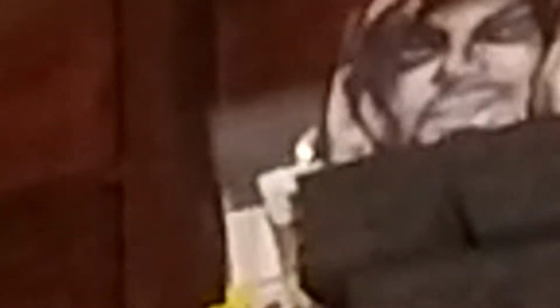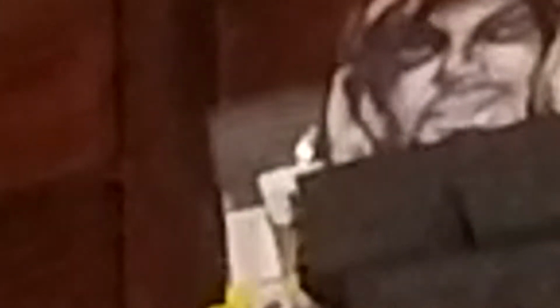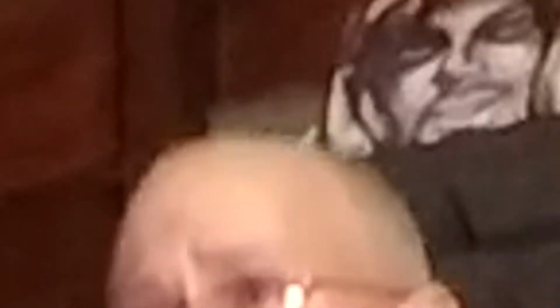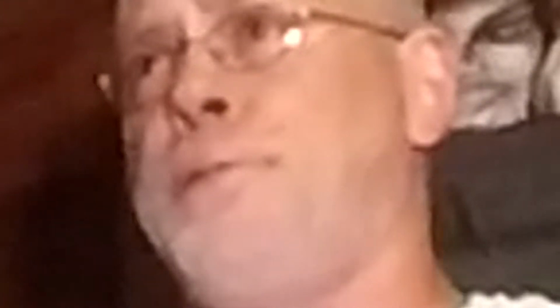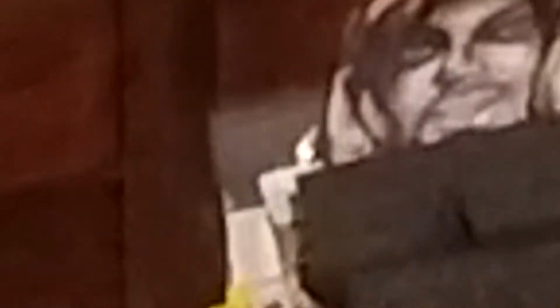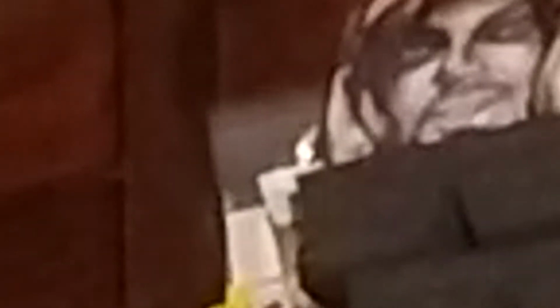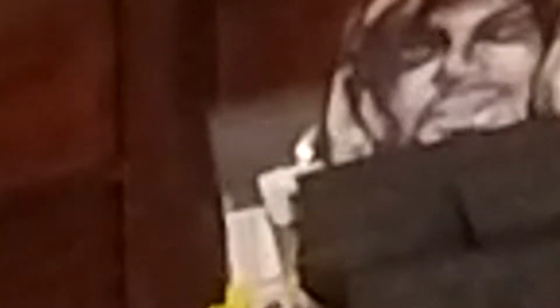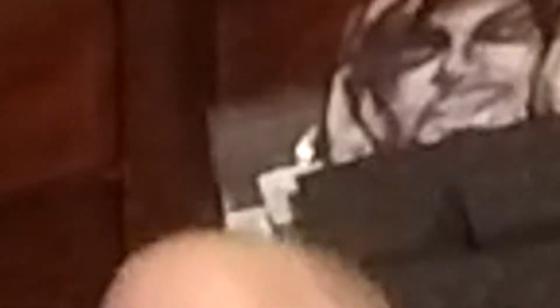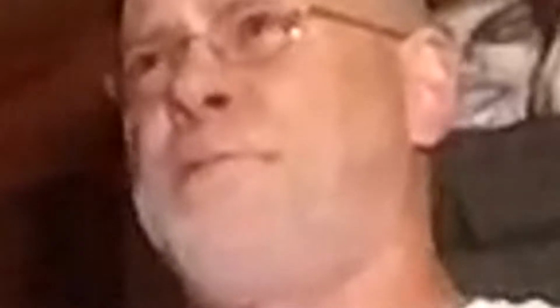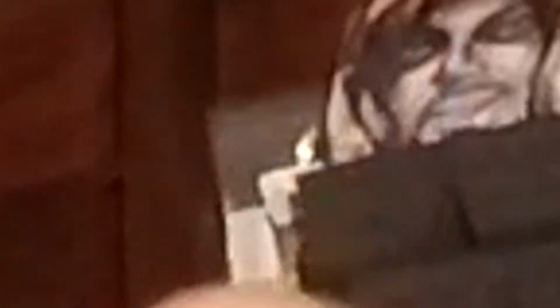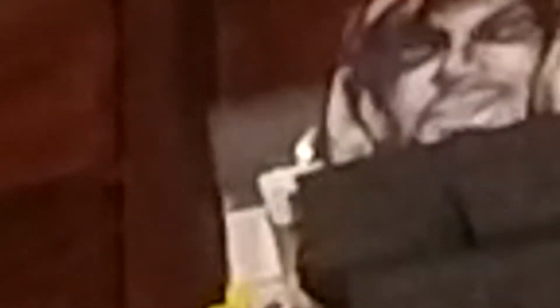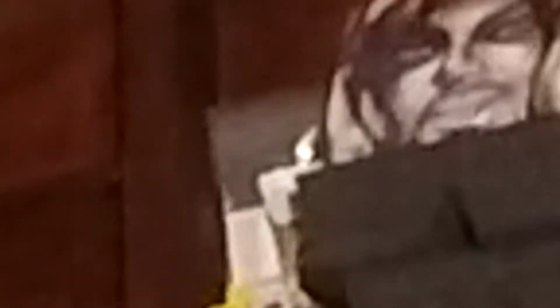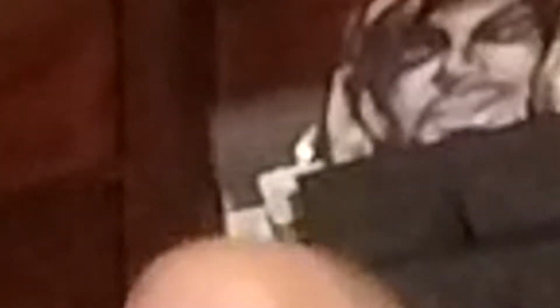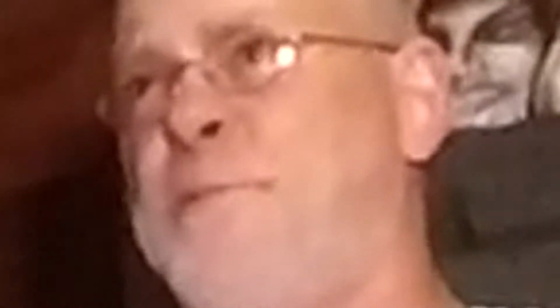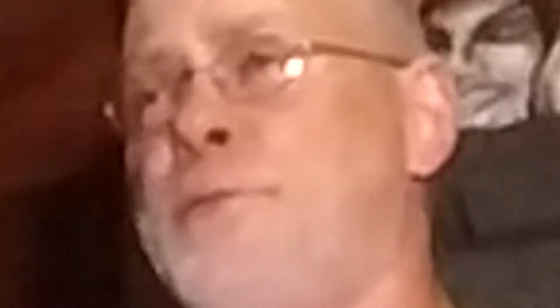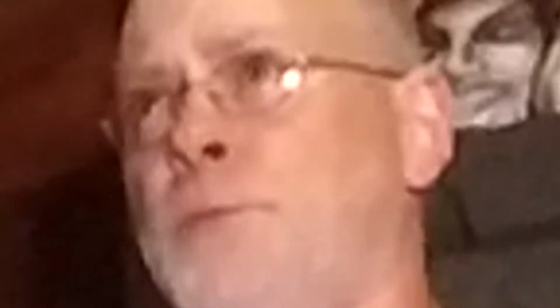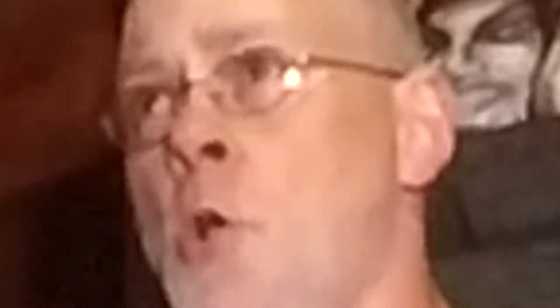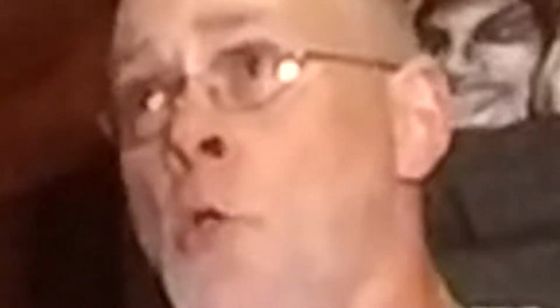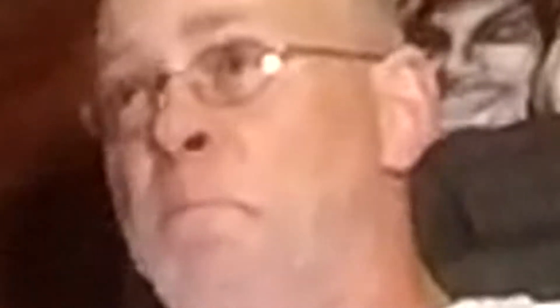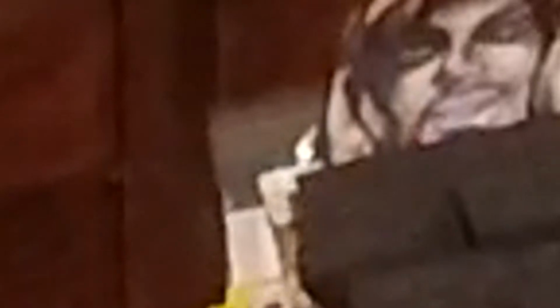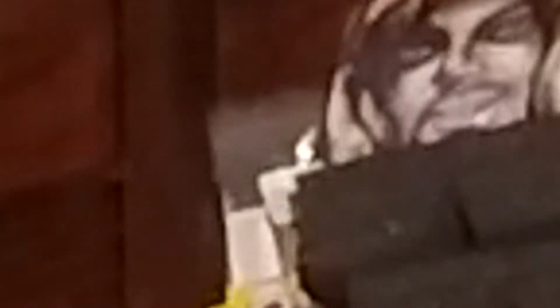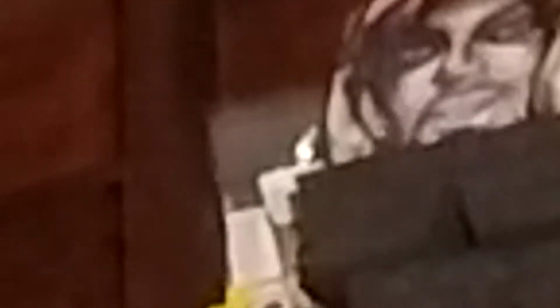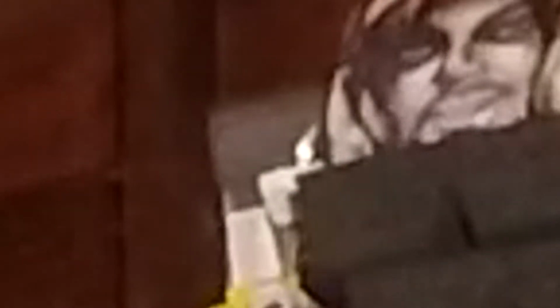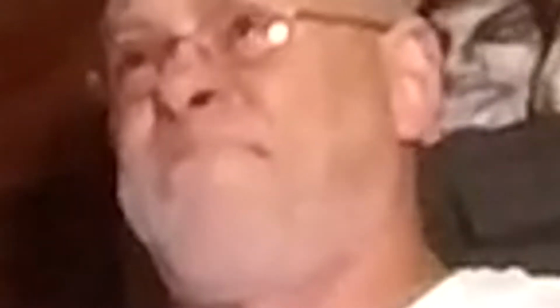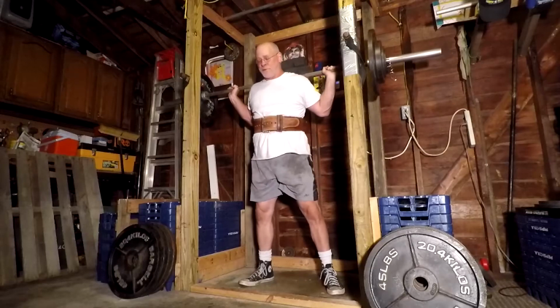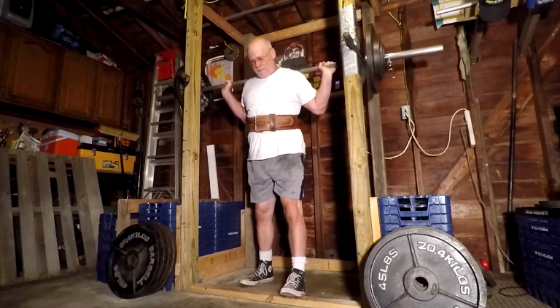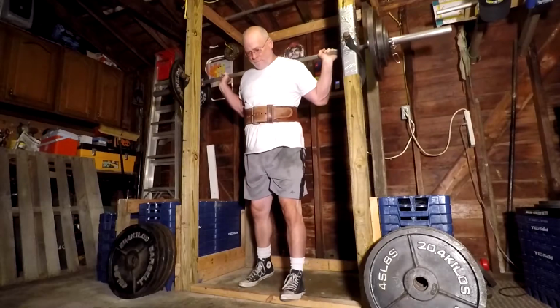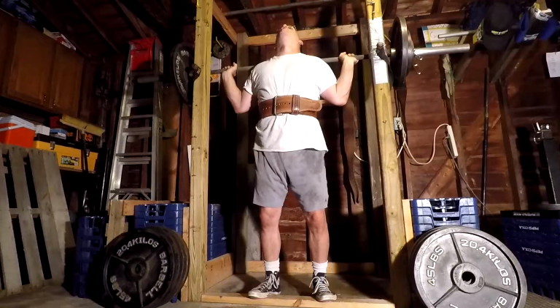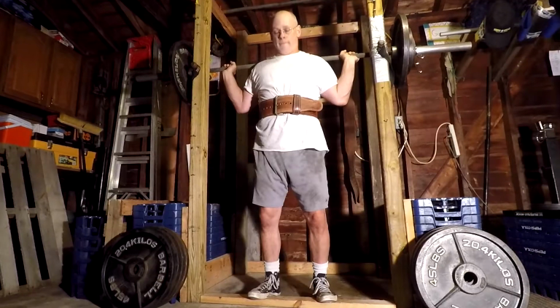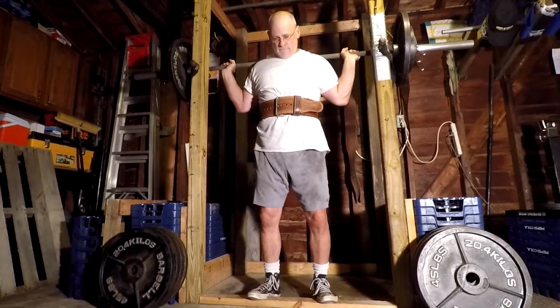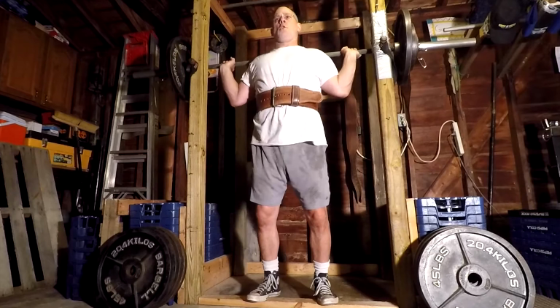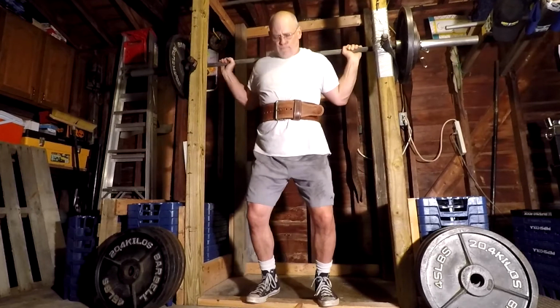Doing Madcow for the next 4 weeks or so — for the next 2 and a half weeks it should be pretty easy. But after that it ramps up the weight slowly. So today was just the light day, week 2, day 2.